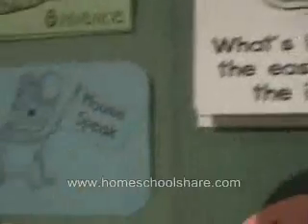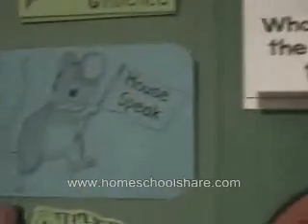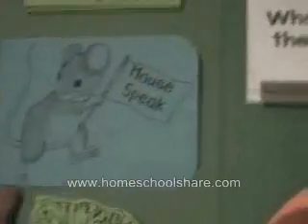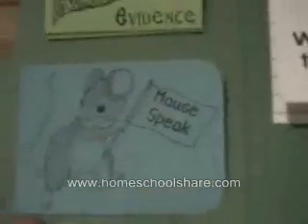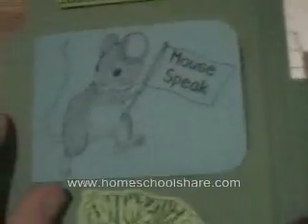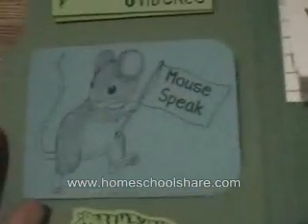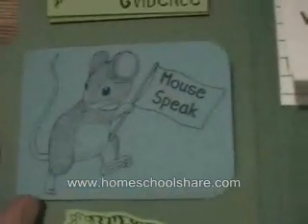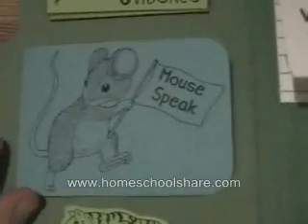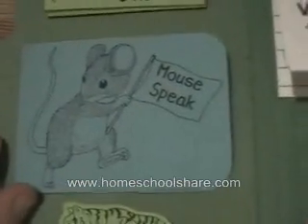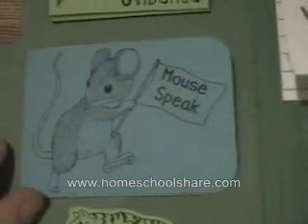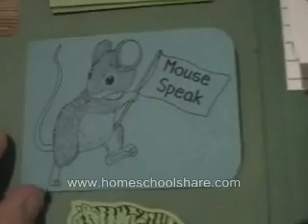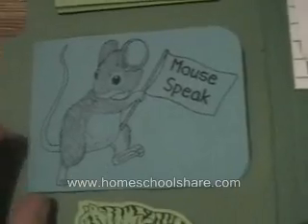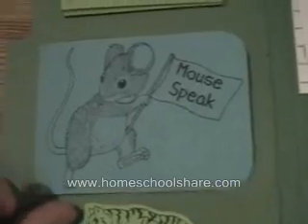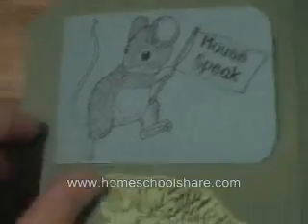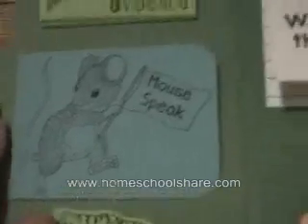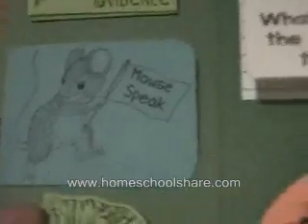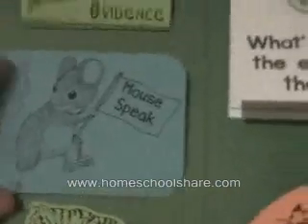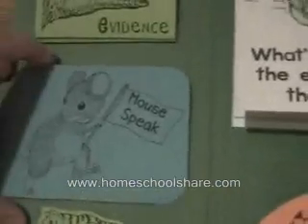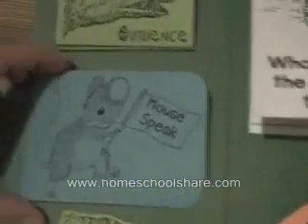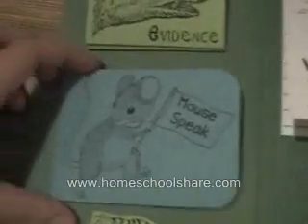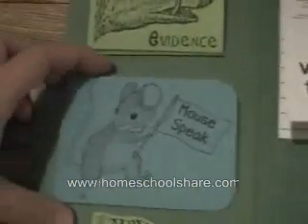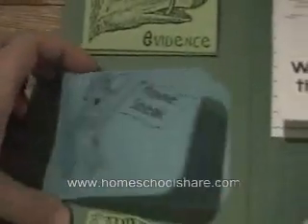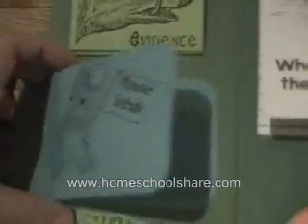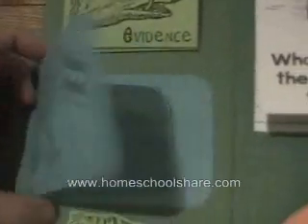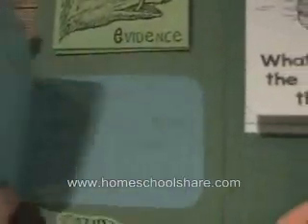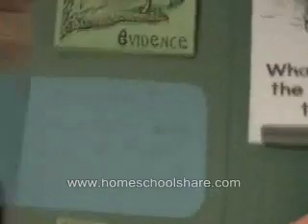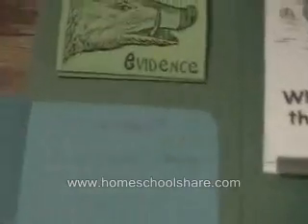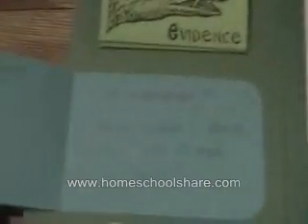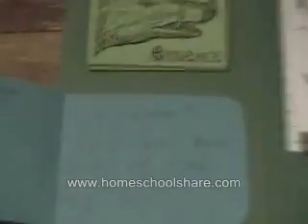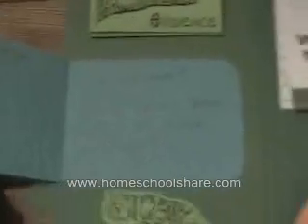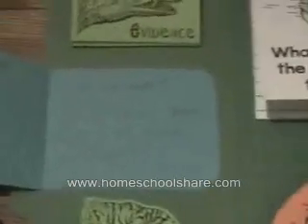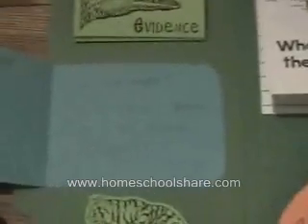This is a little simple fold of Mouse Speak, and we recorded some of the funny things the mouse says. He gets his words confused easily — he says things such as 'me neither.'